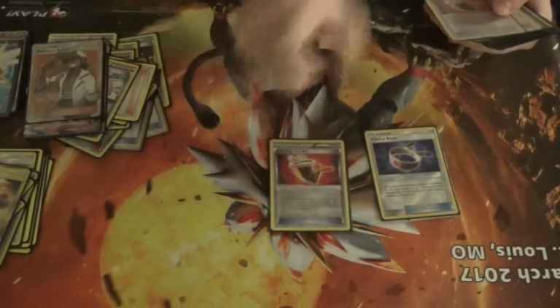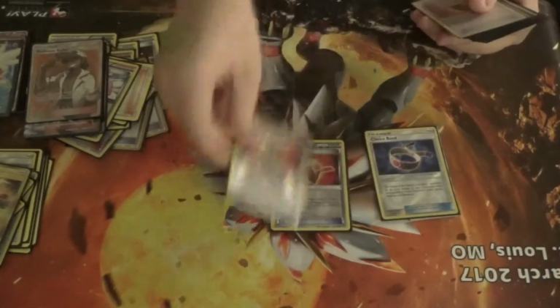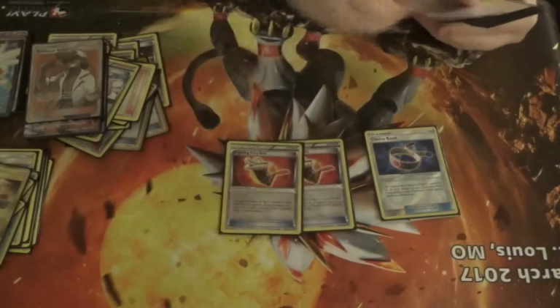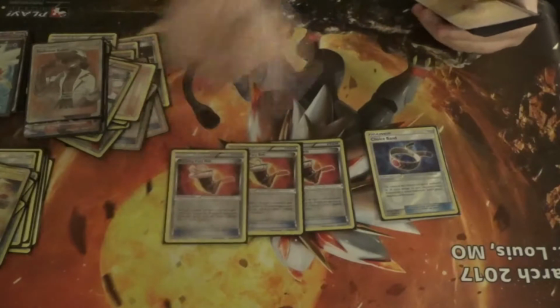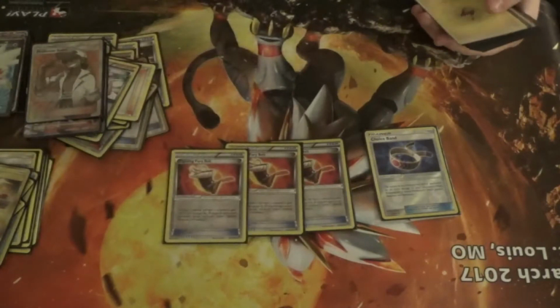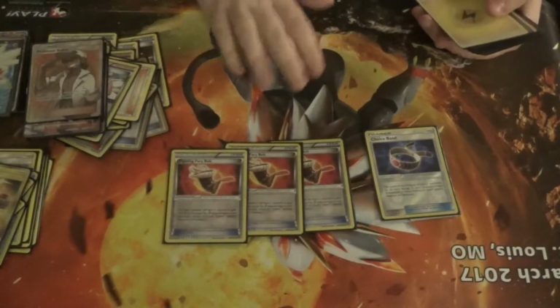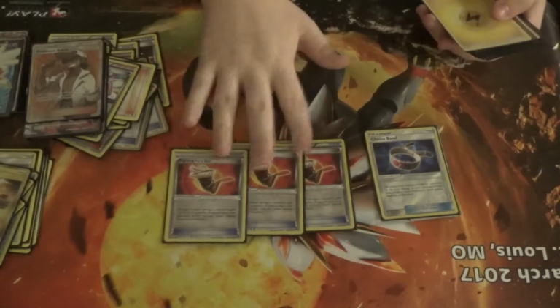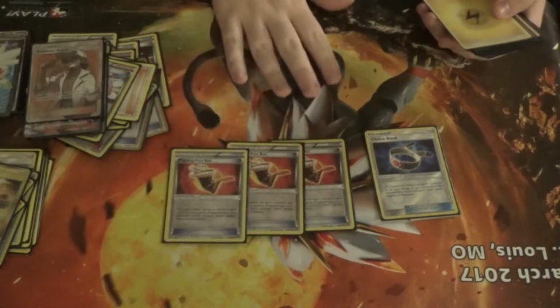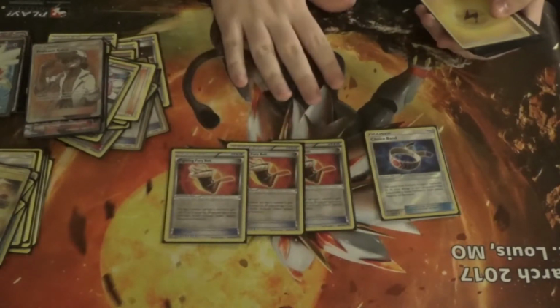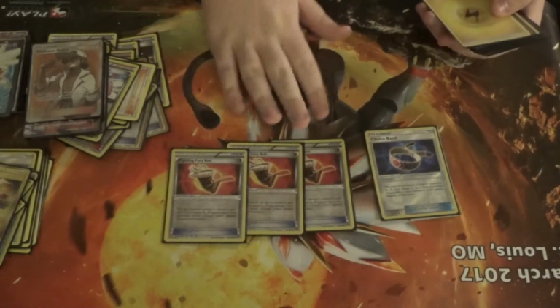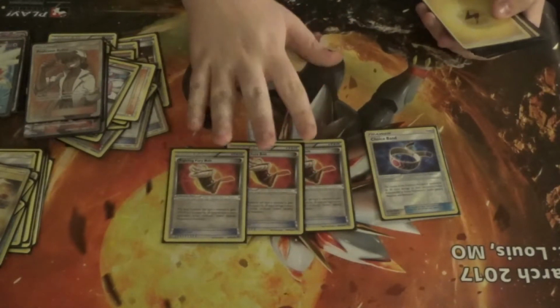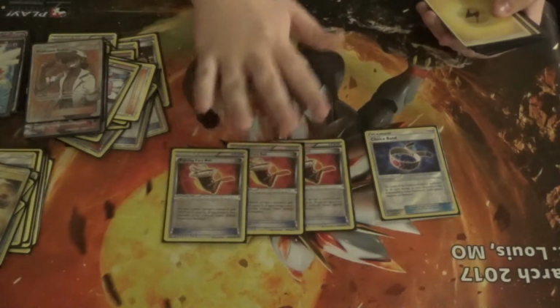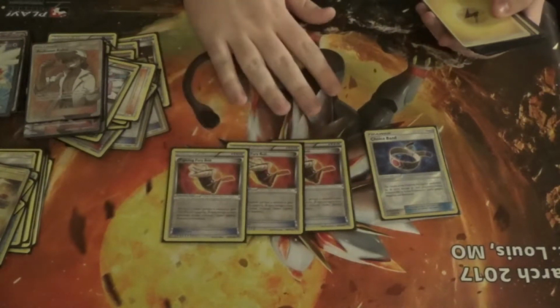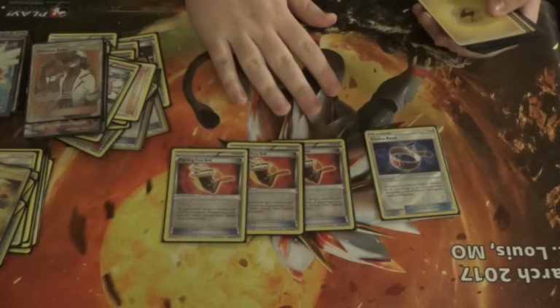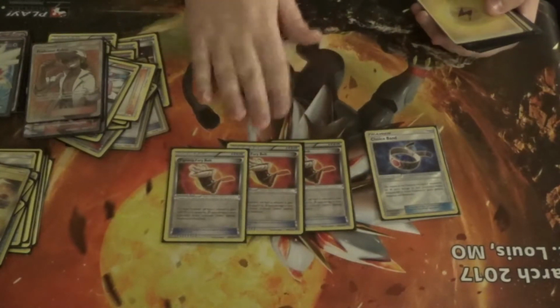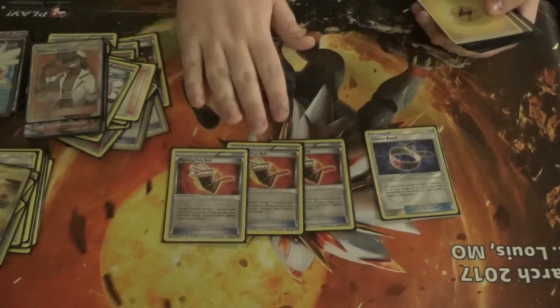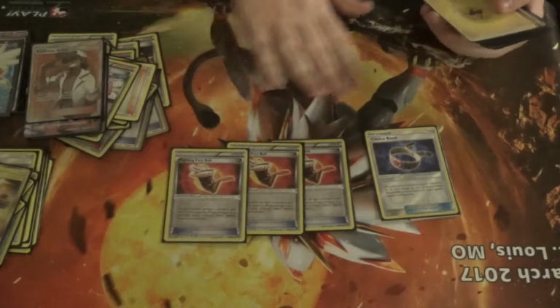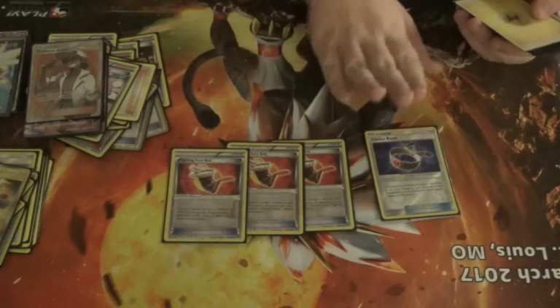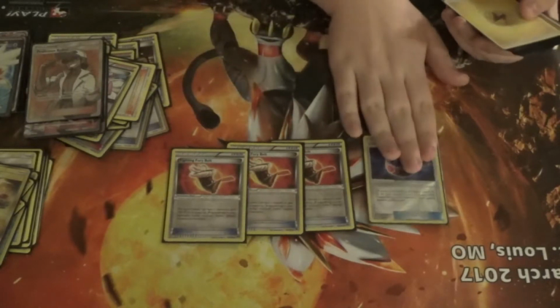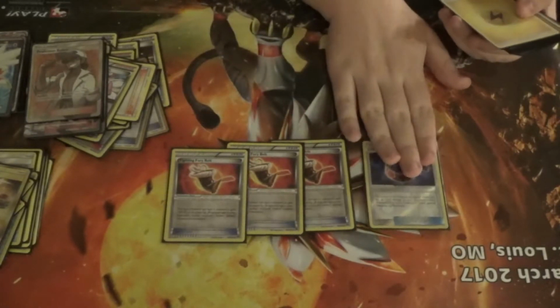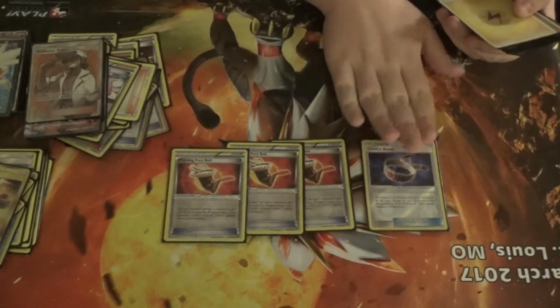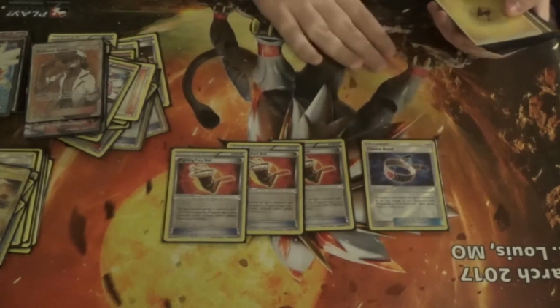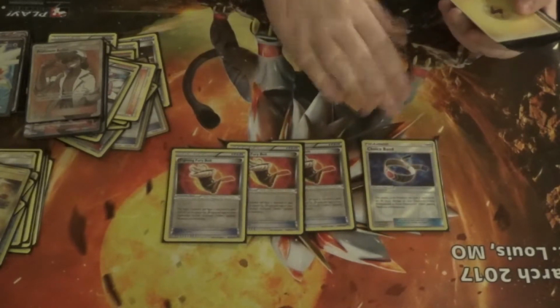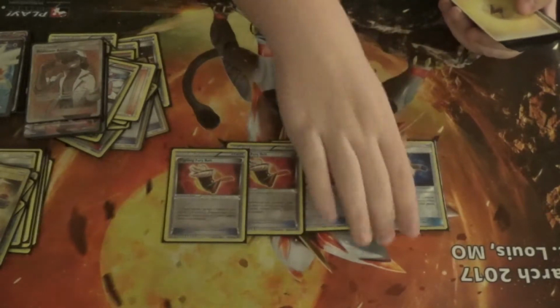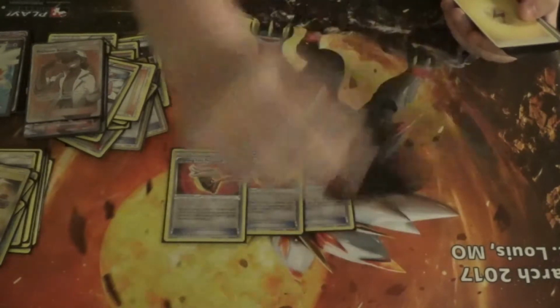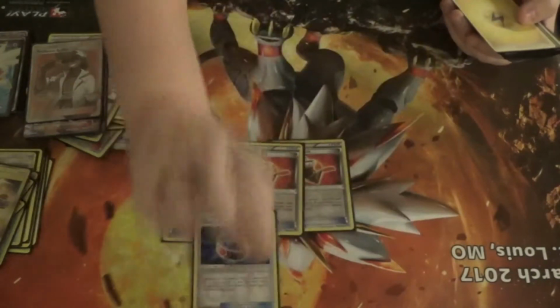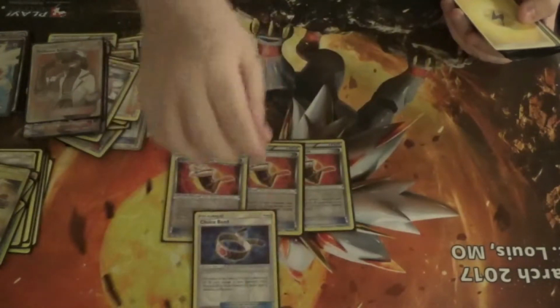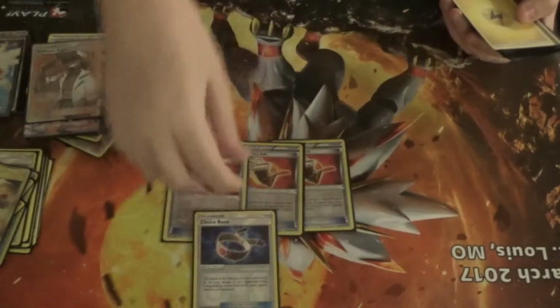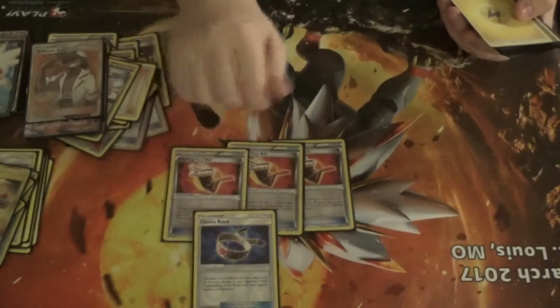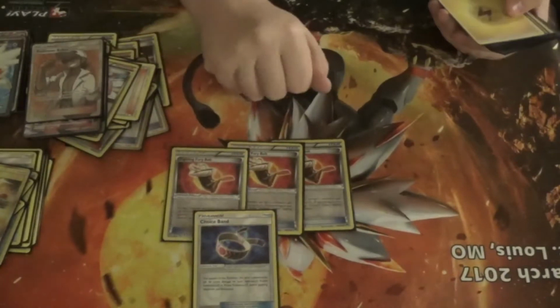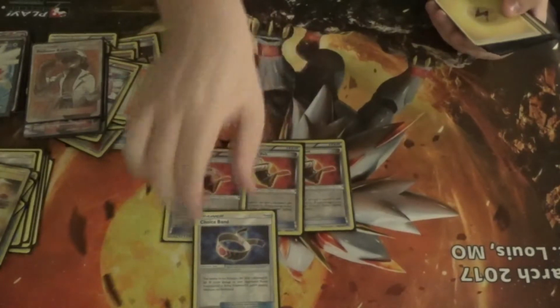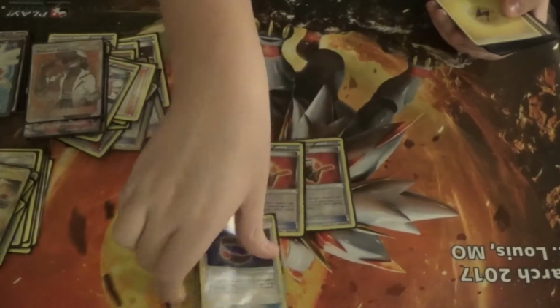I put in one Choice Band and three Fury Belts. Fury Belt is really good in this deck — my basics get plus 40 HP and I do 10 more damage. Choice Band lets me do plus 30 damage if the defending Pokémon is an EX or GX.